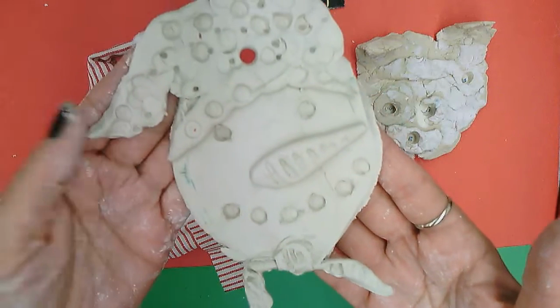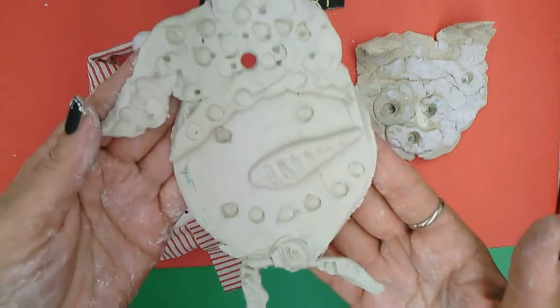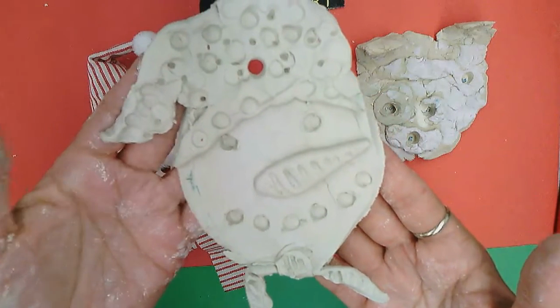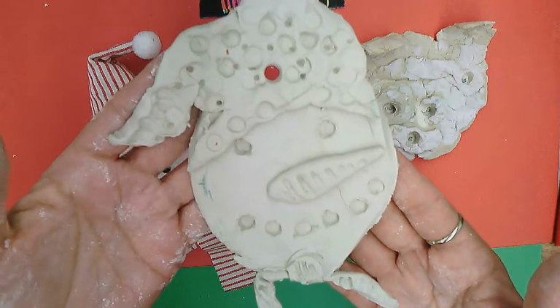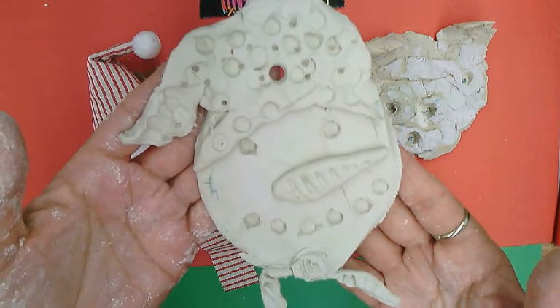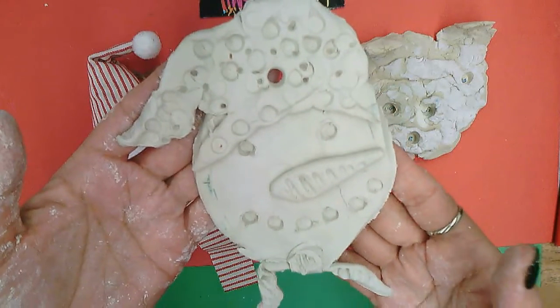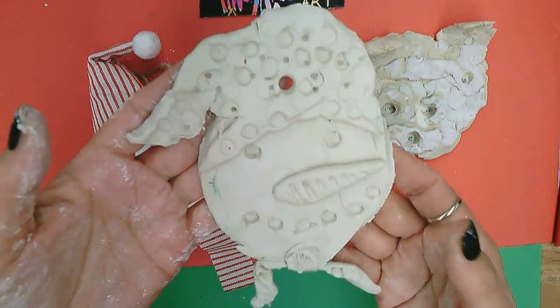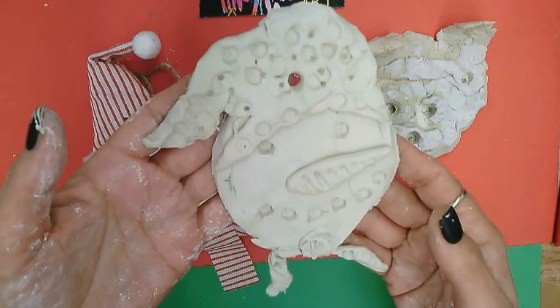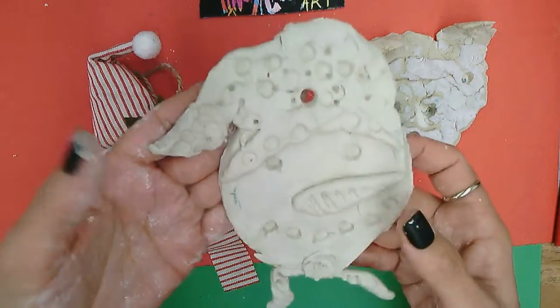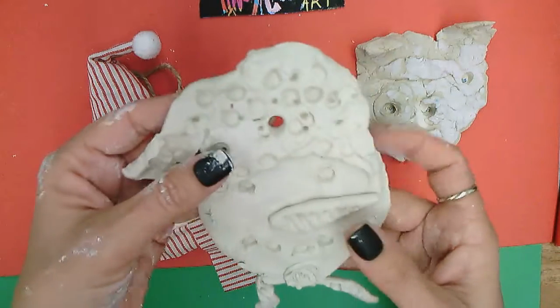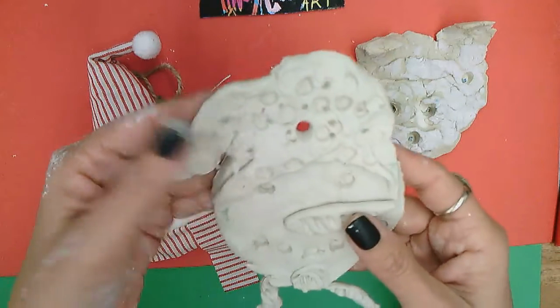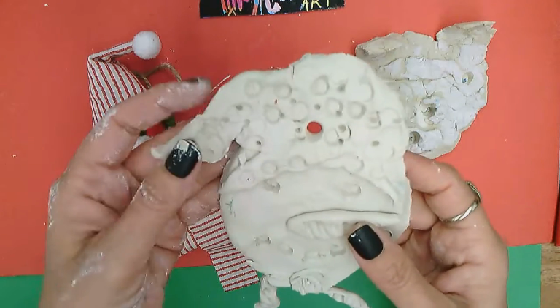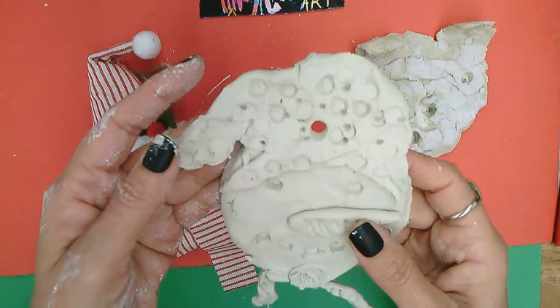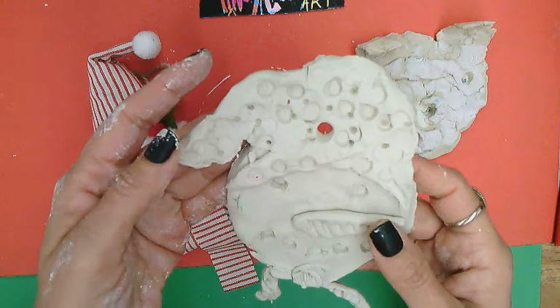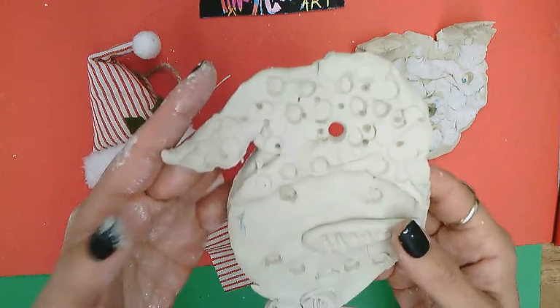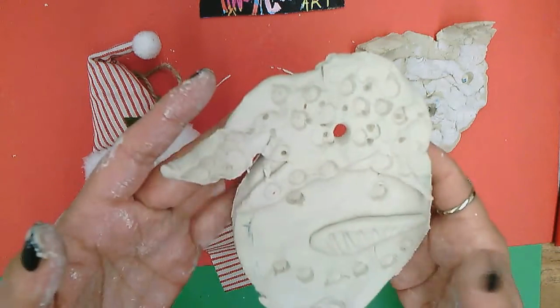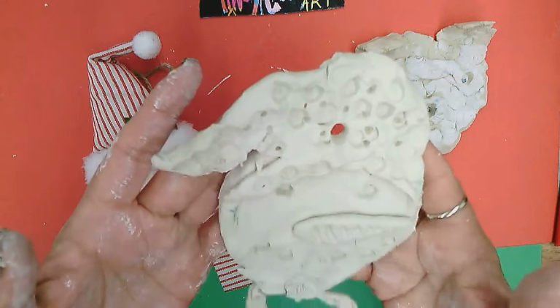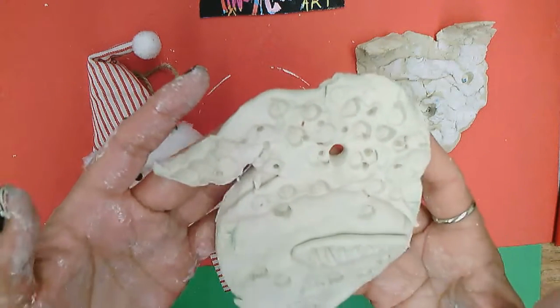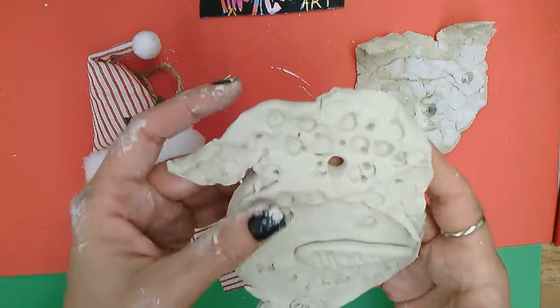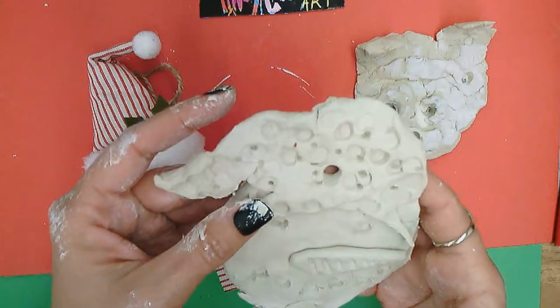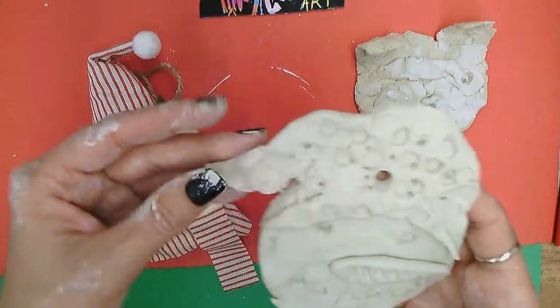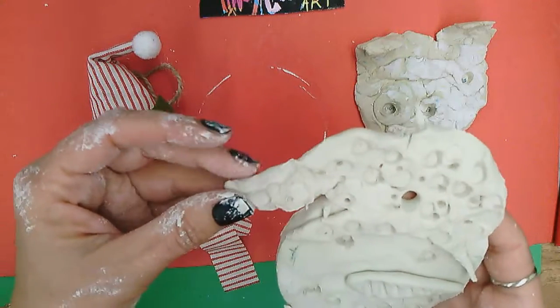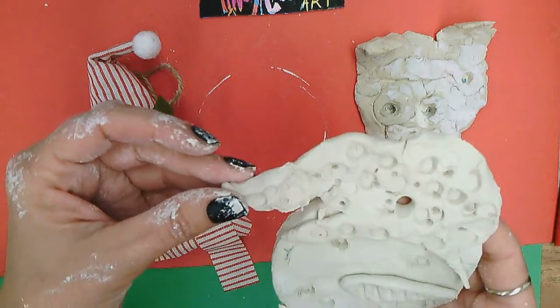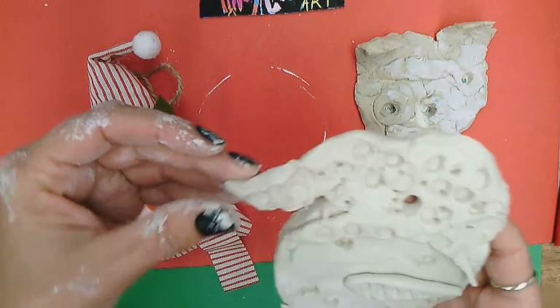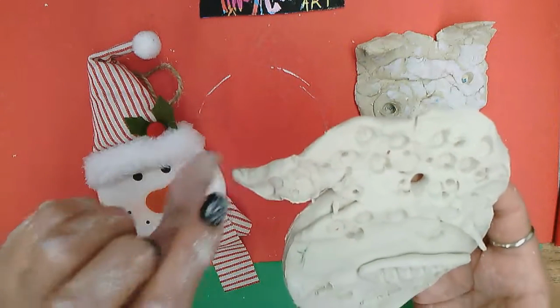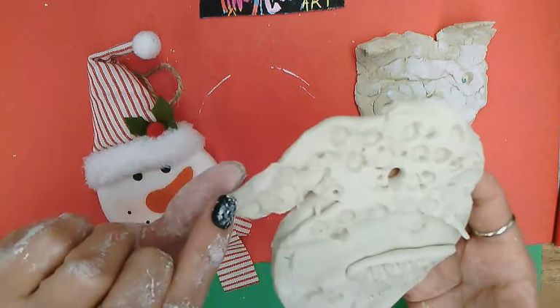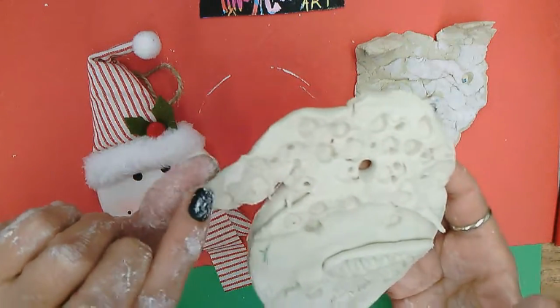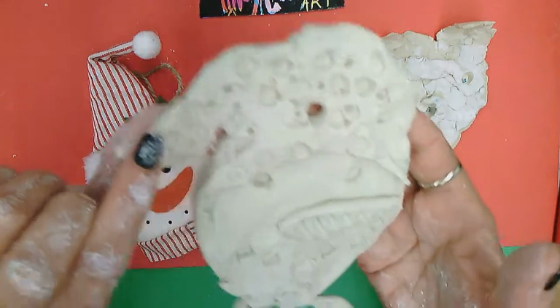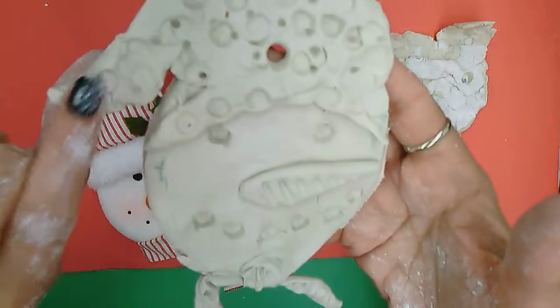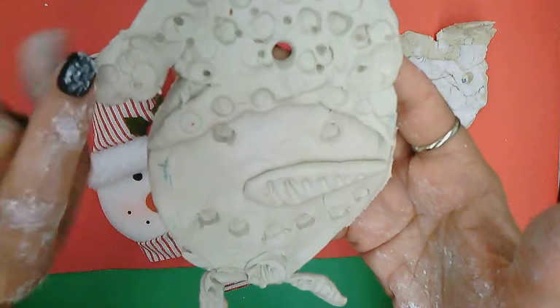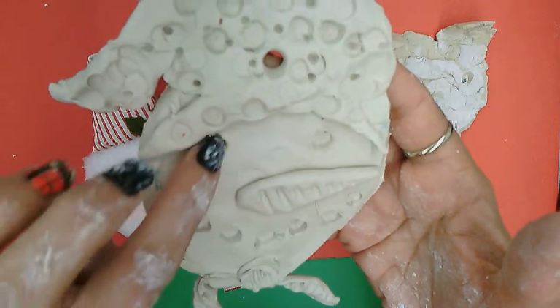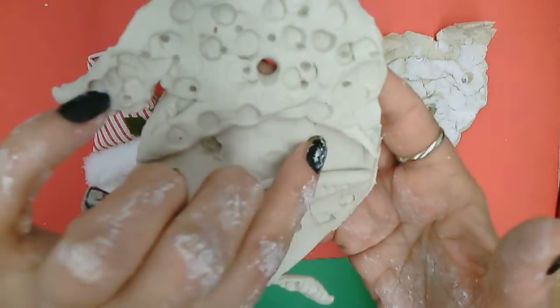And here is your nice little snowman! We might have even some beads and embellishments that you can finish your snowman with. You could put a little bead on the end of a button or little tiny beads inside the snowman too.